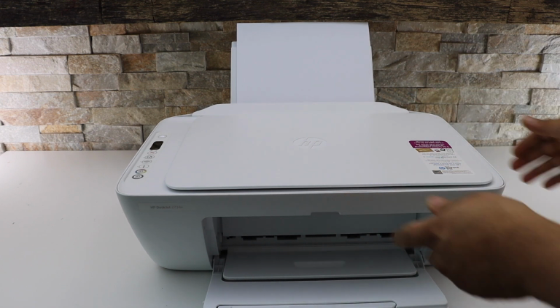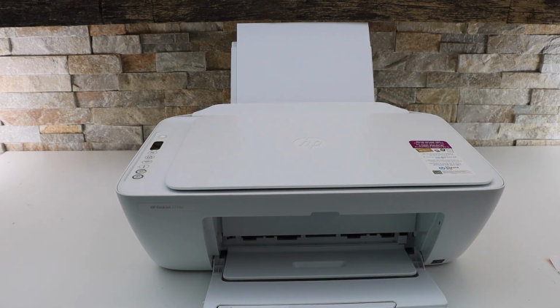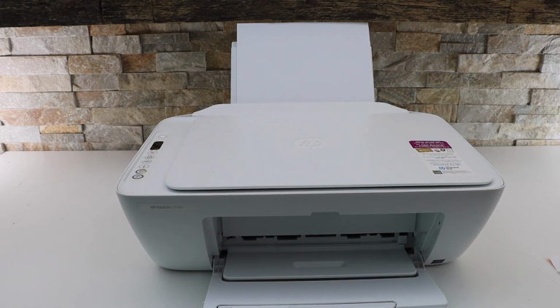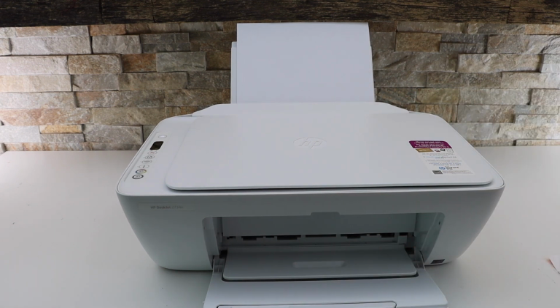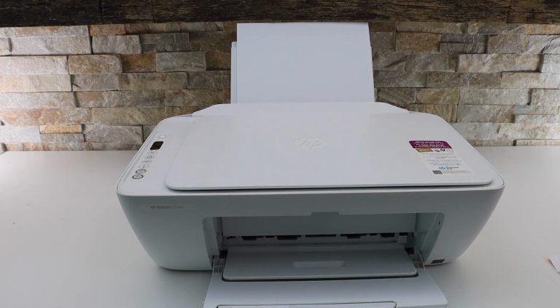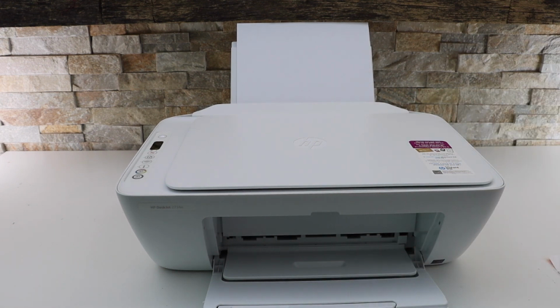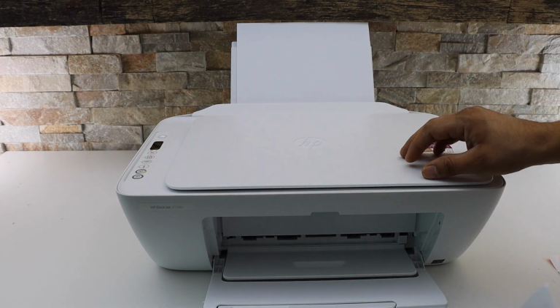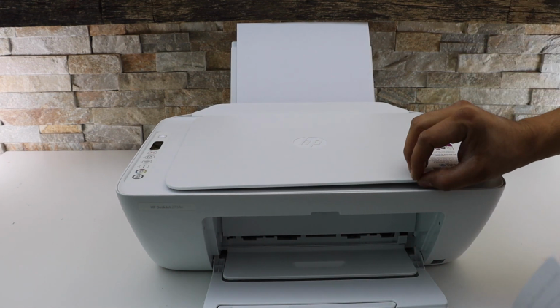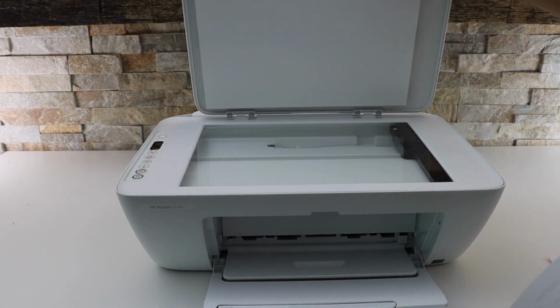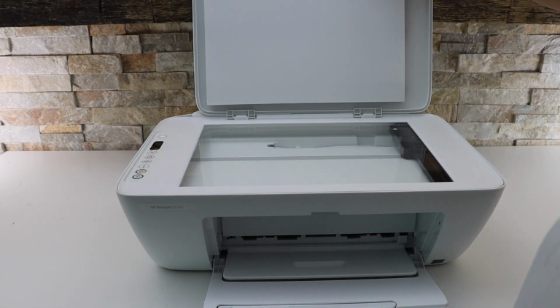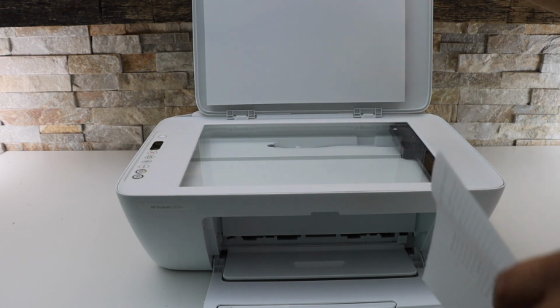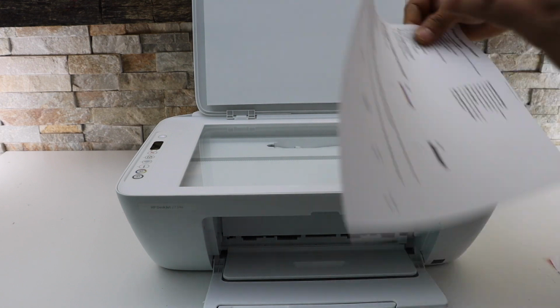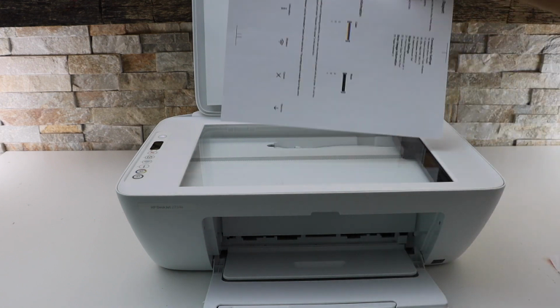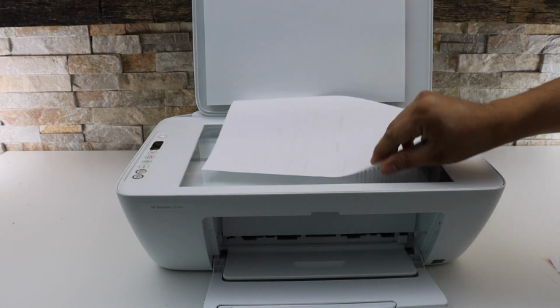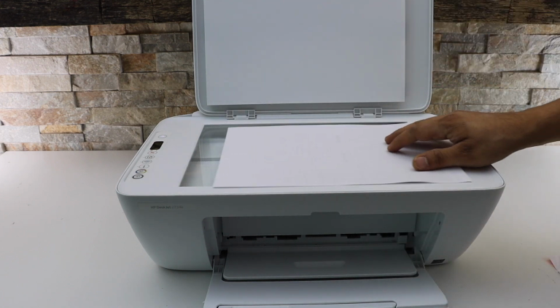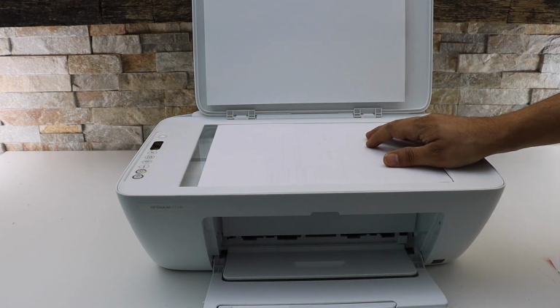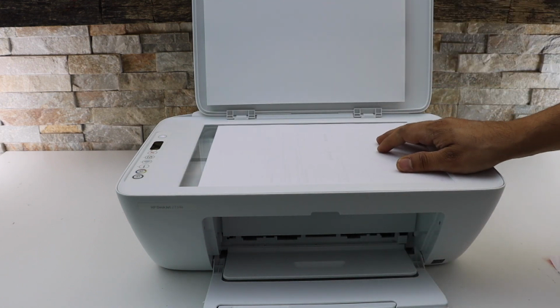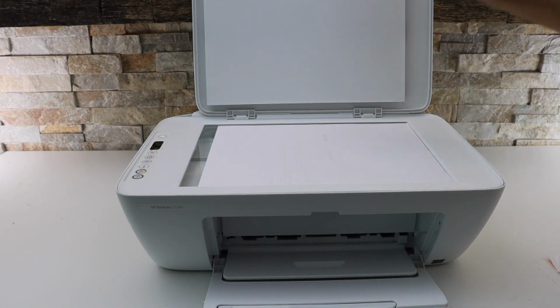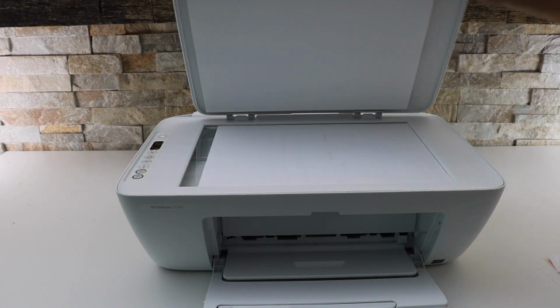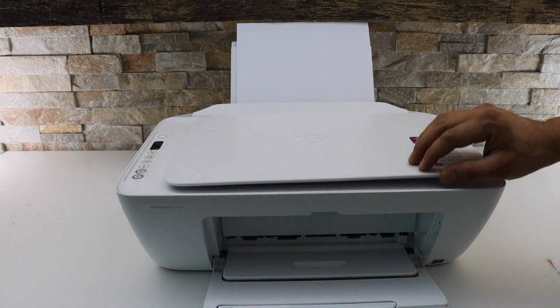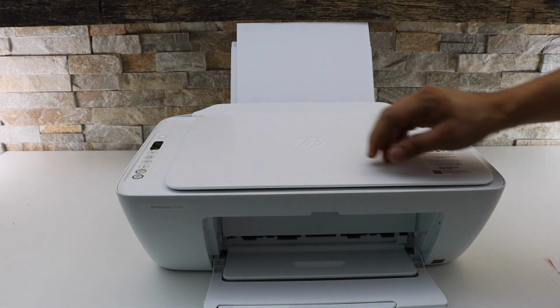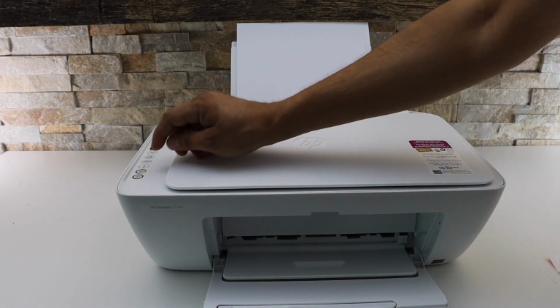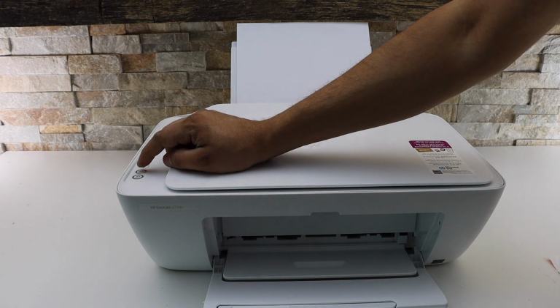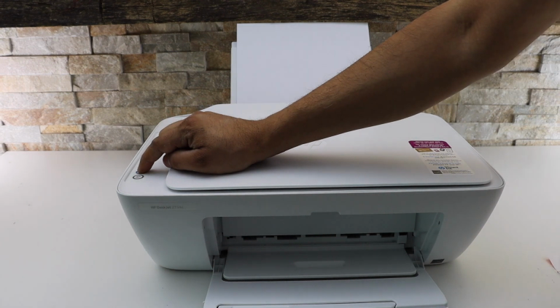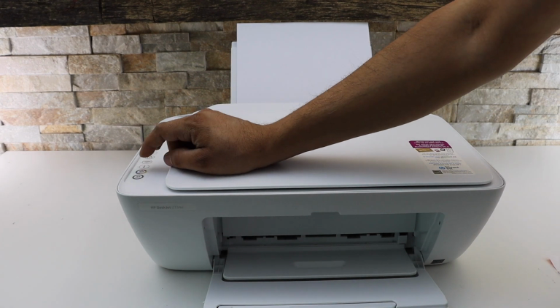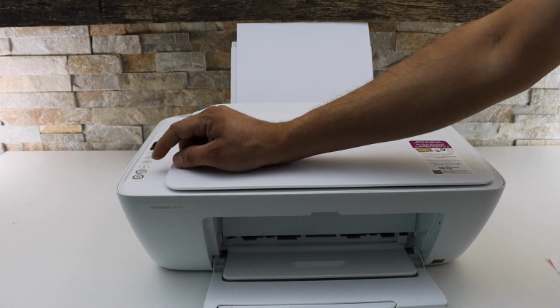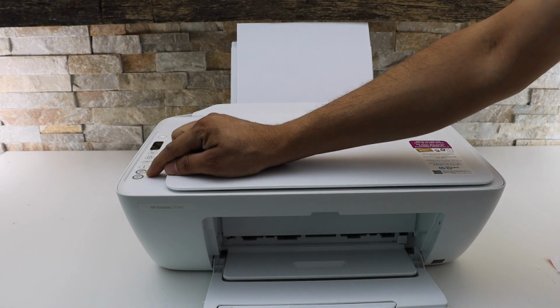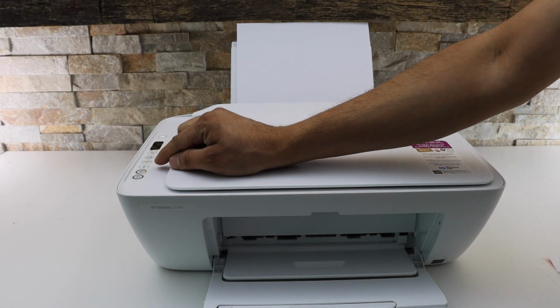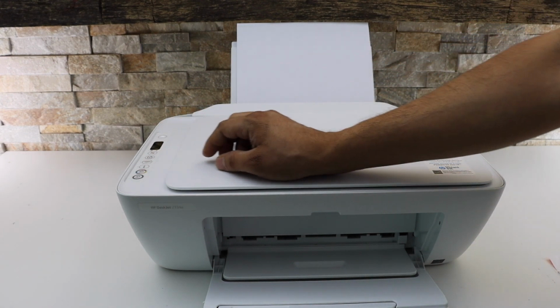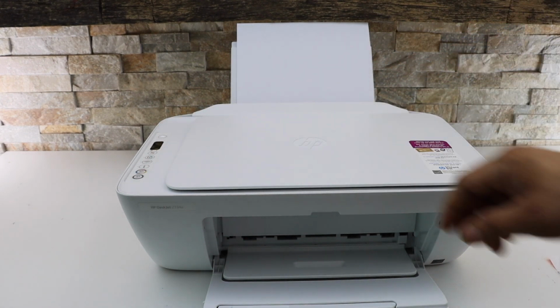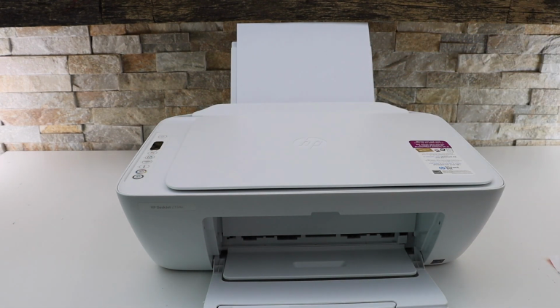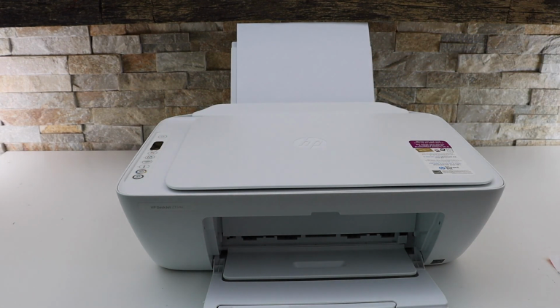Now we are ready to use this printer for copy. Open the top lid and place the page facing downwards. Click on the copy button — there is the option for color or black.